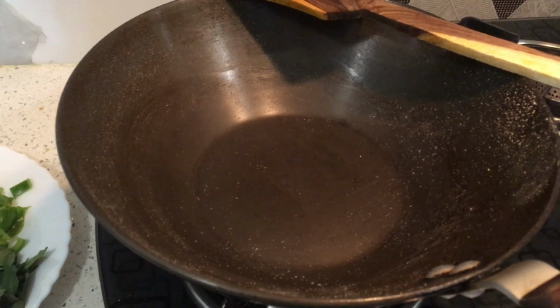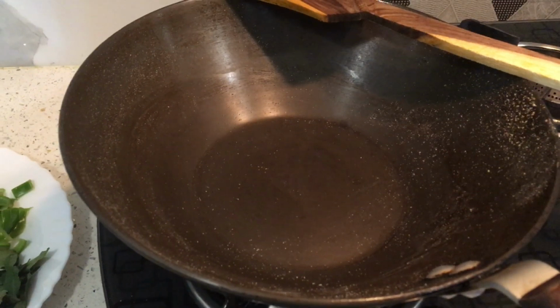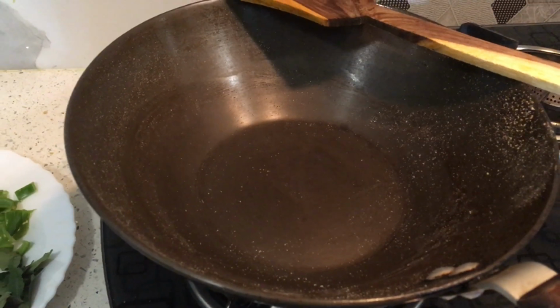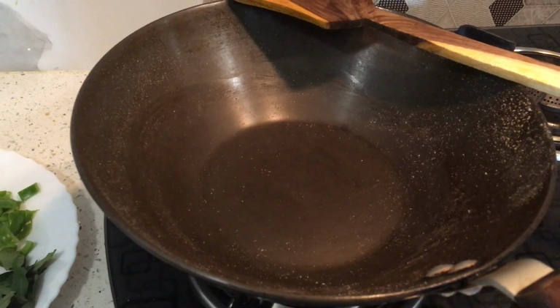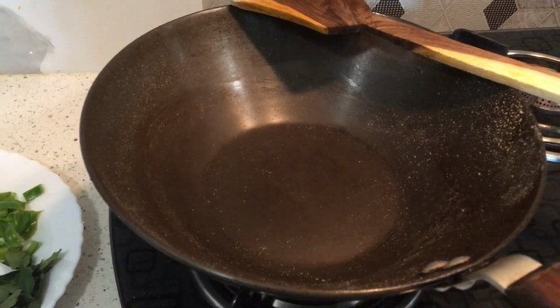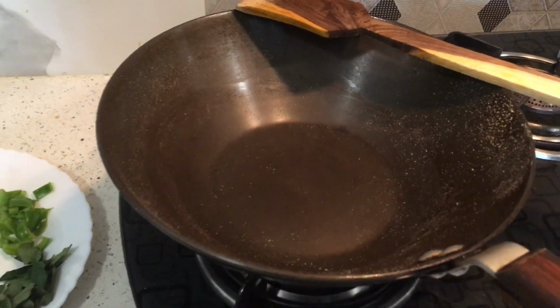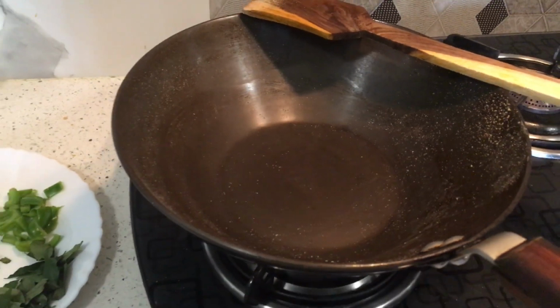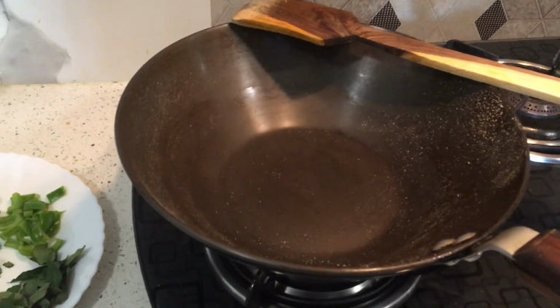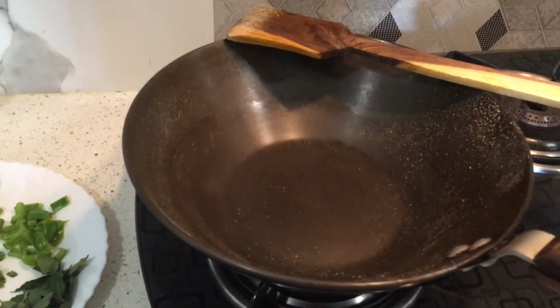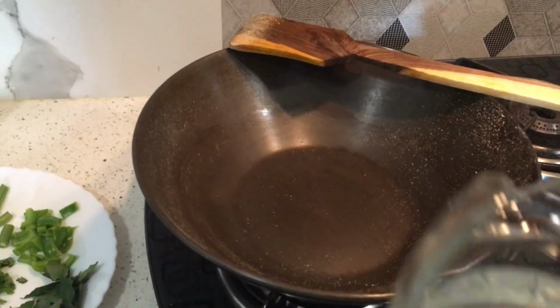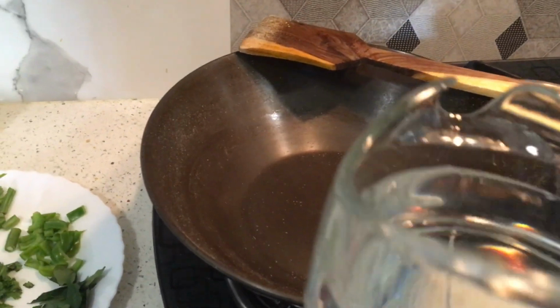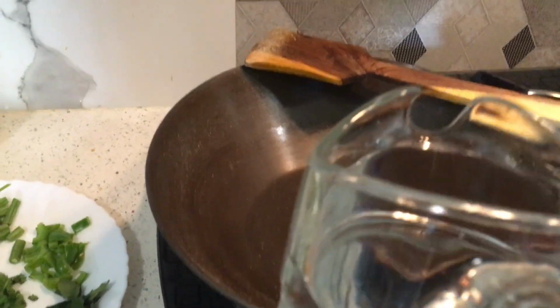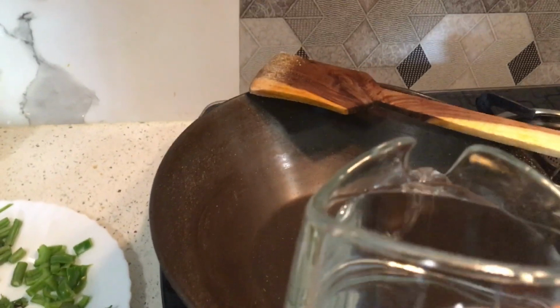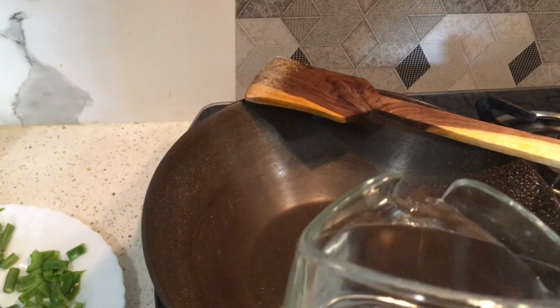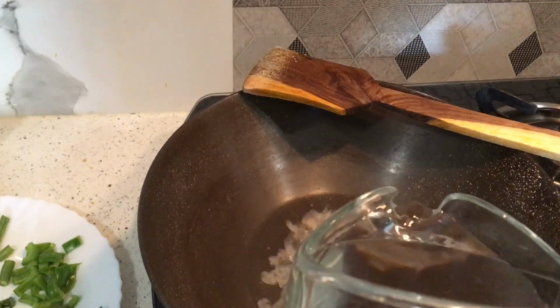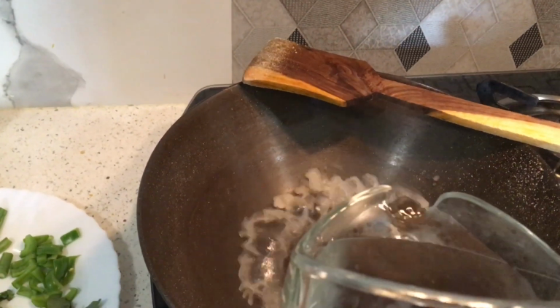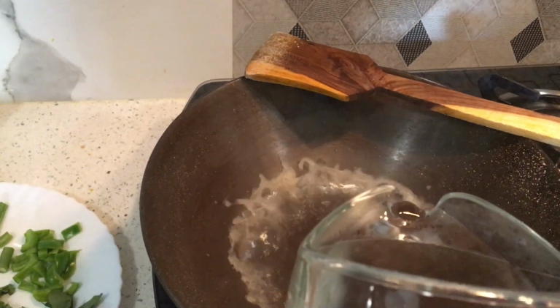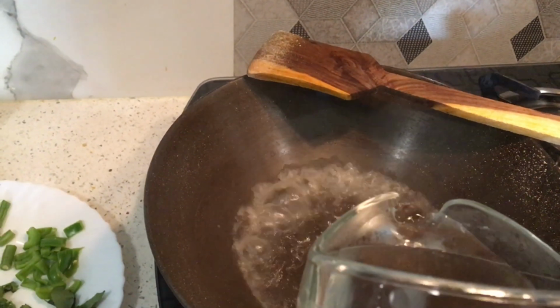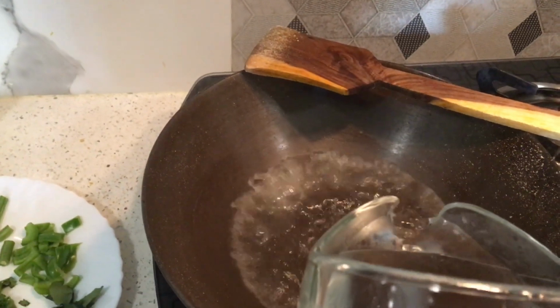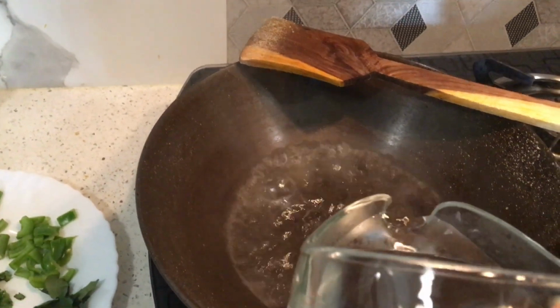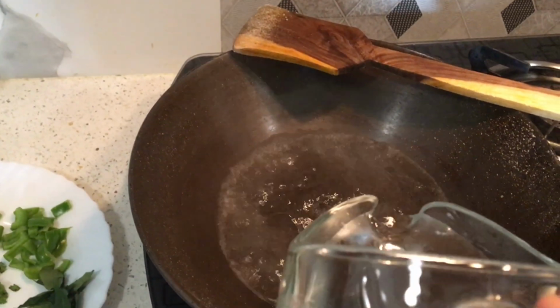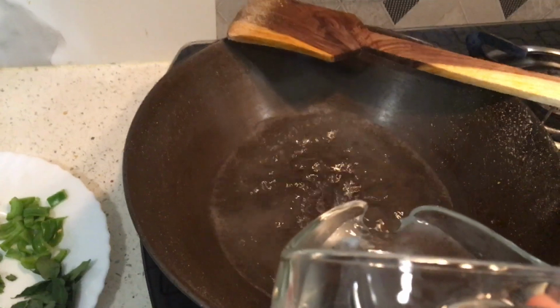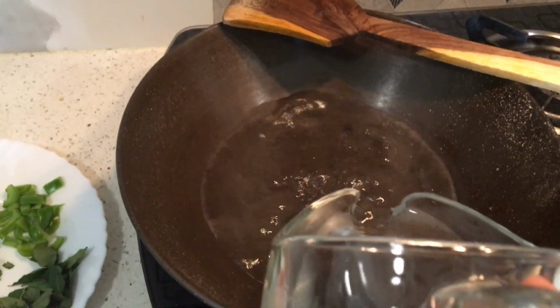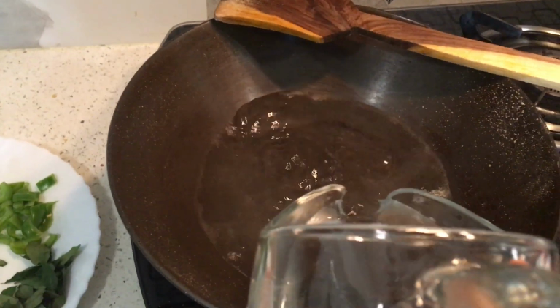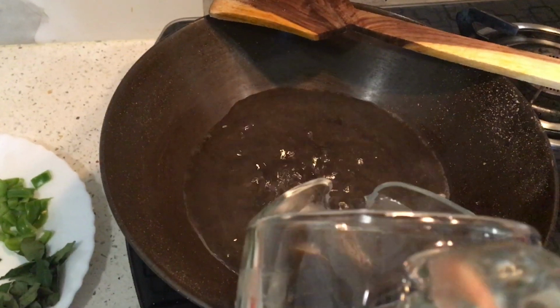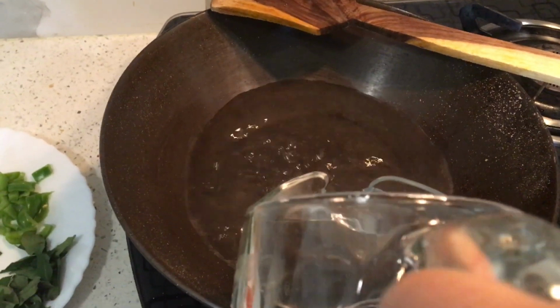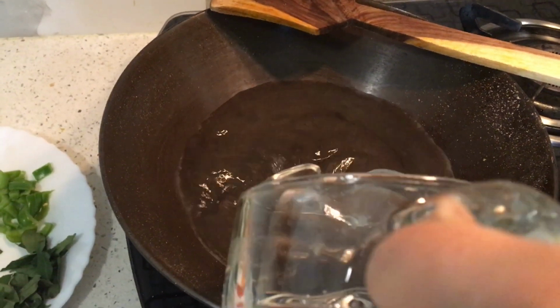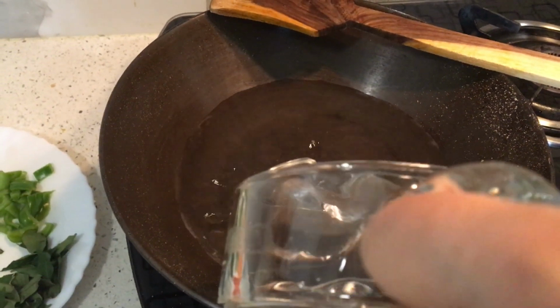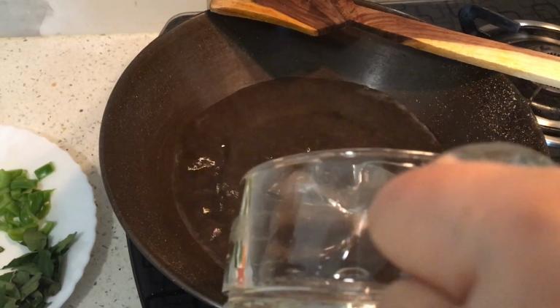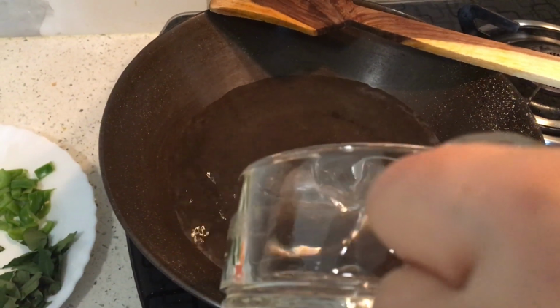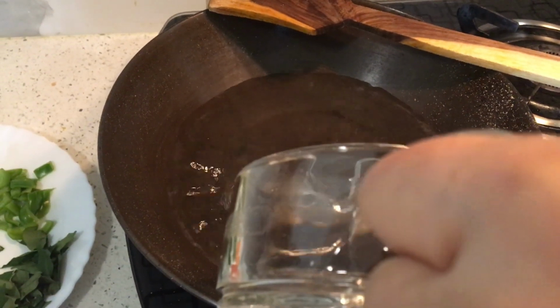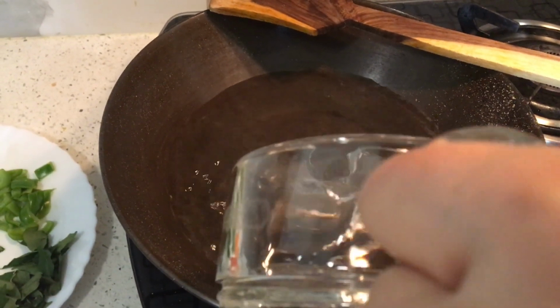Now we will take water in the pan and drain it out.